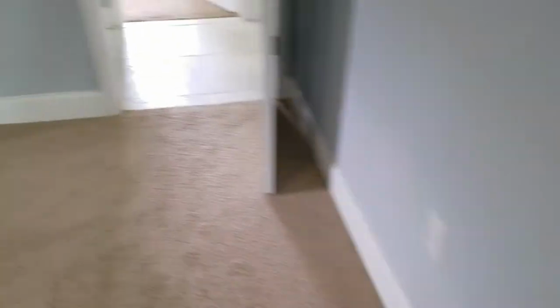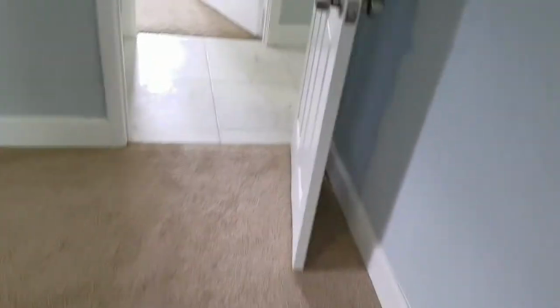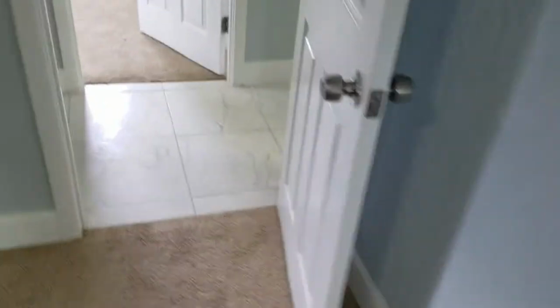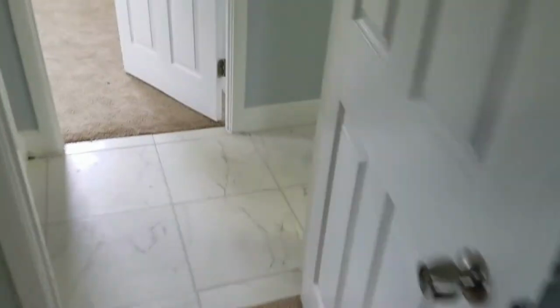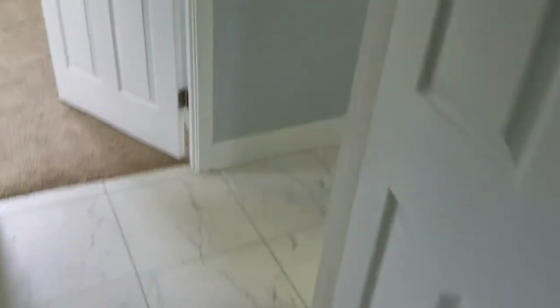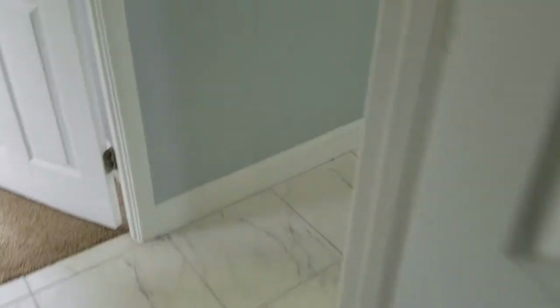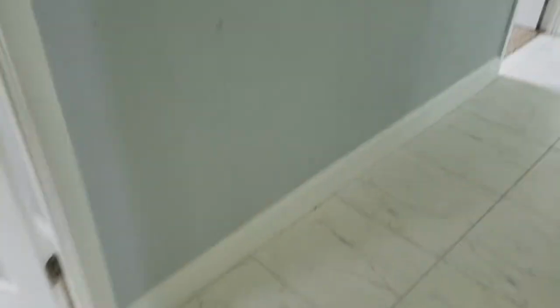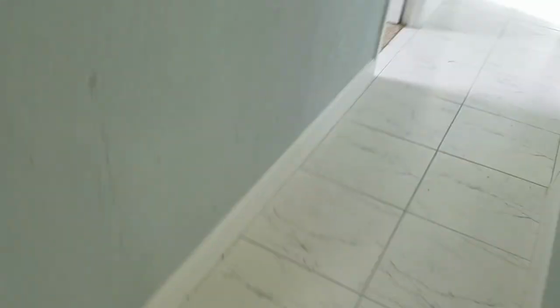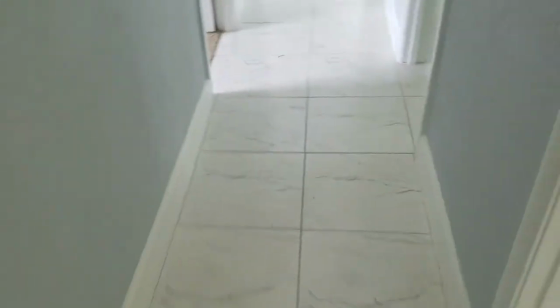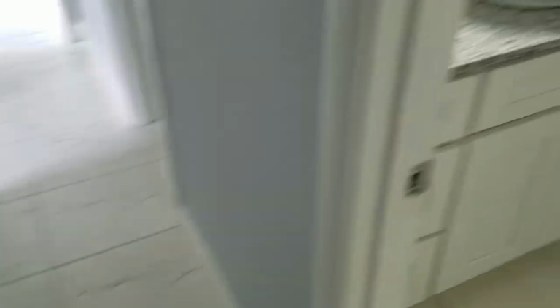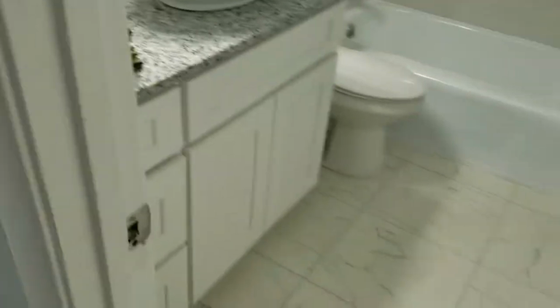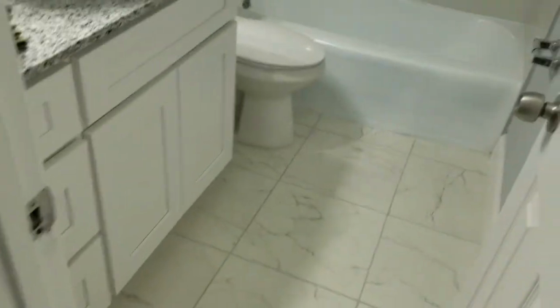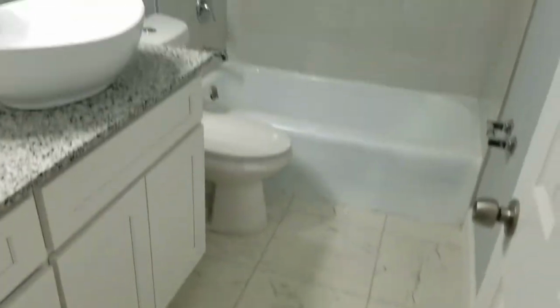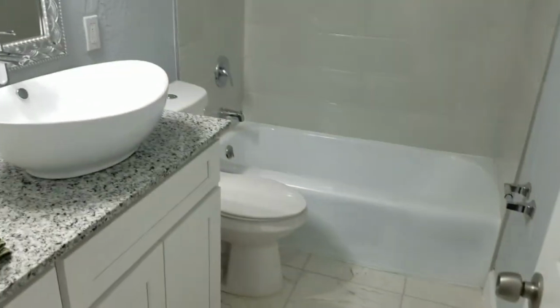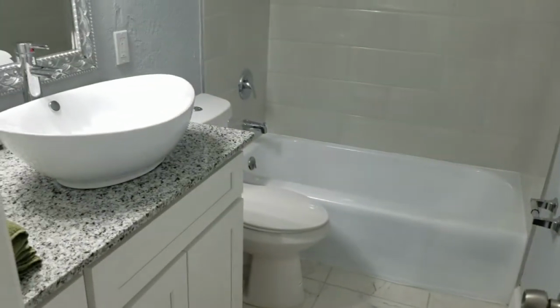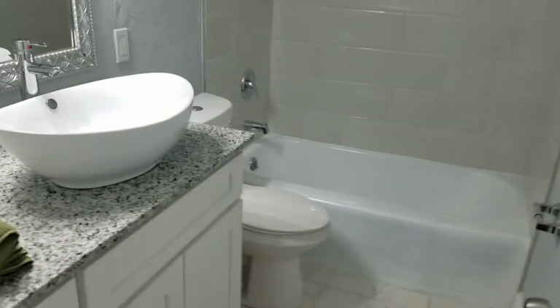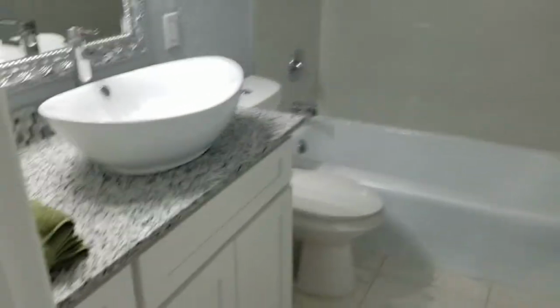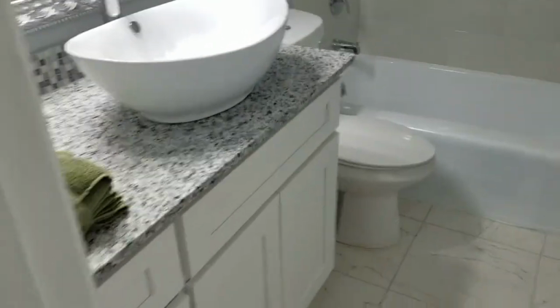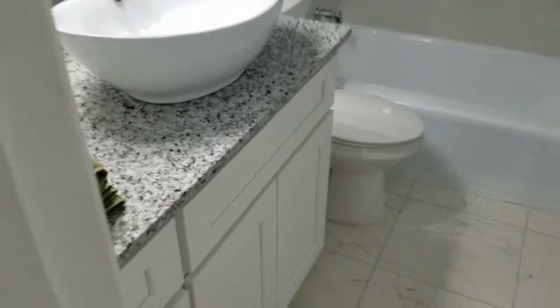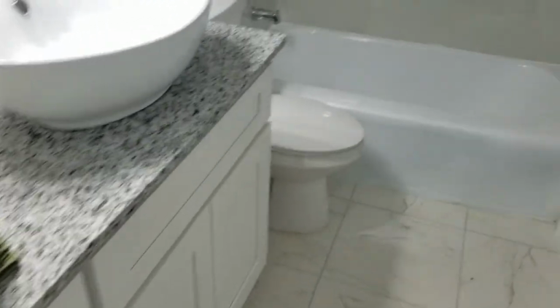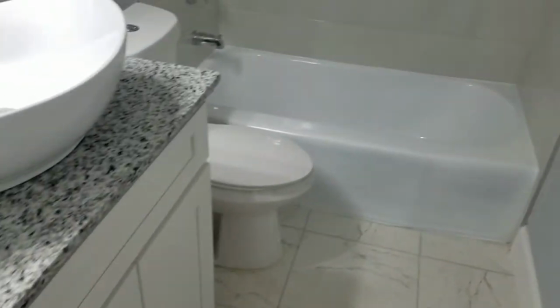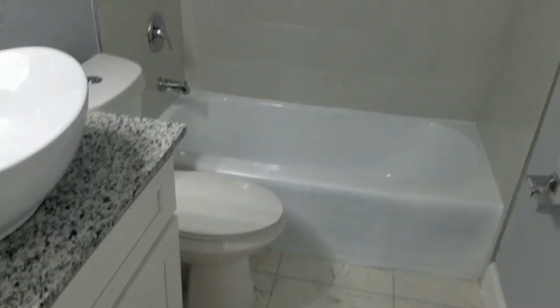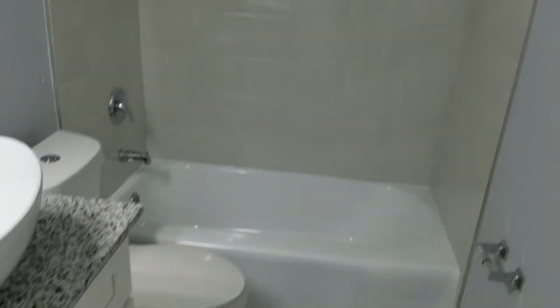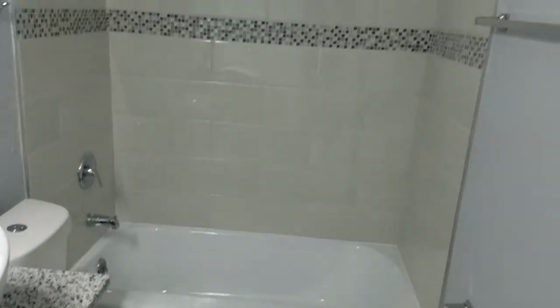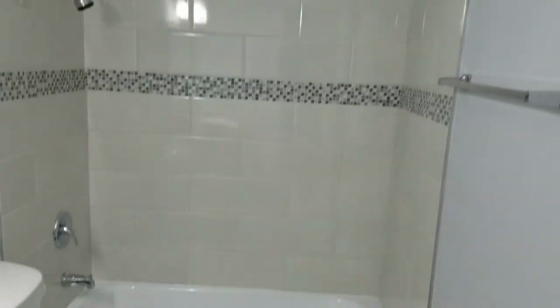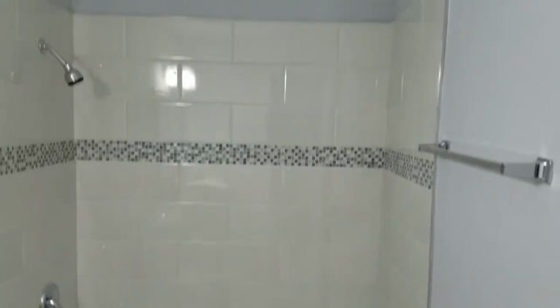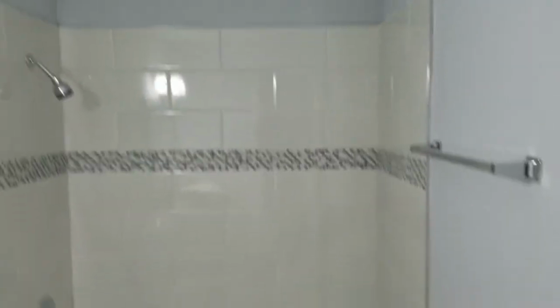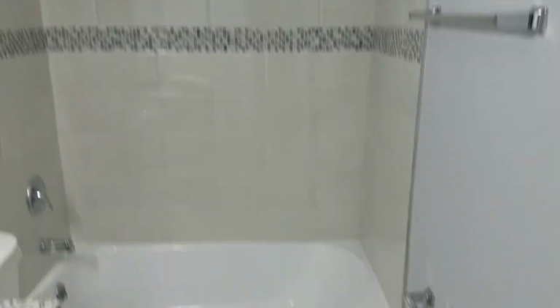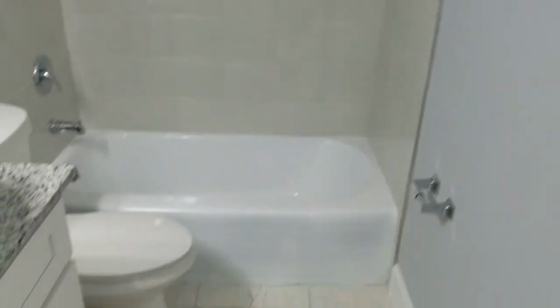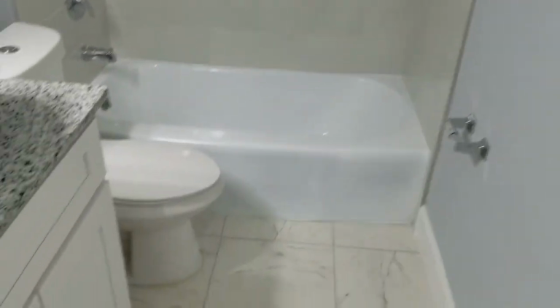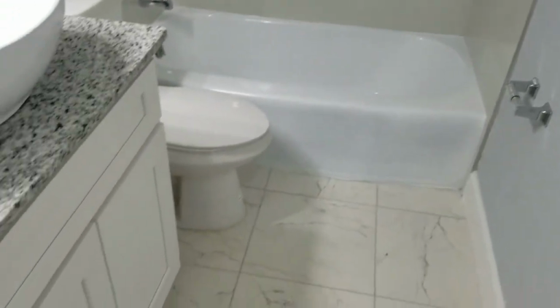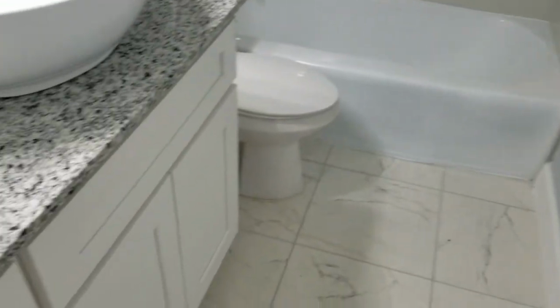And then we'll go to the guest bath, which should be almost identical to a certain degree — tub shower combo, new tile, new everything.